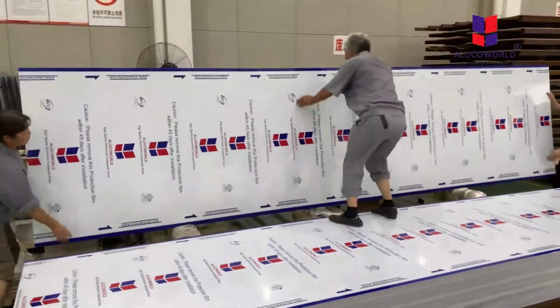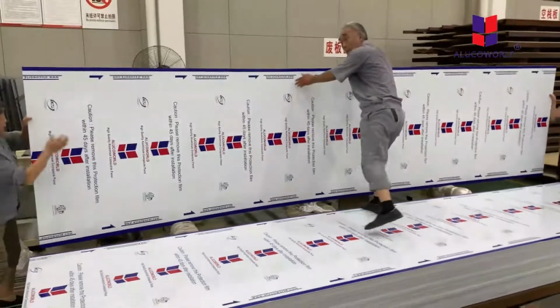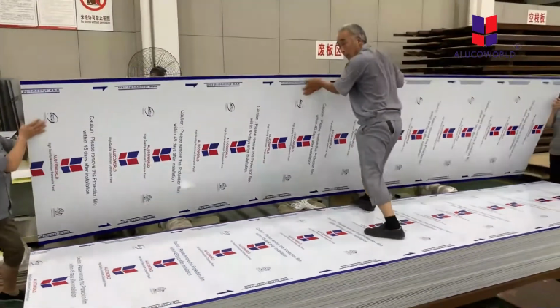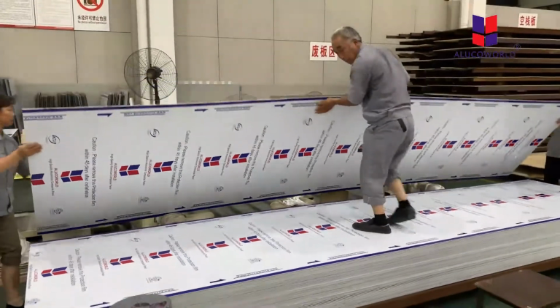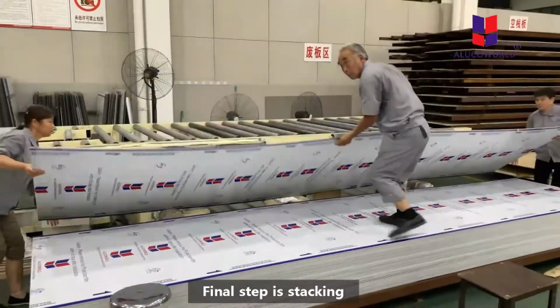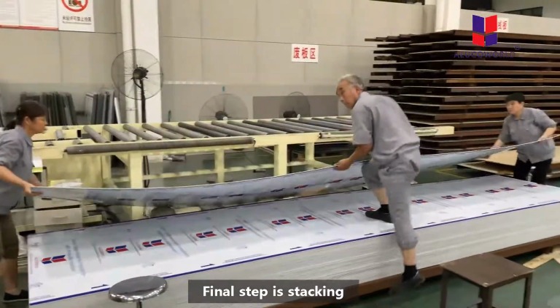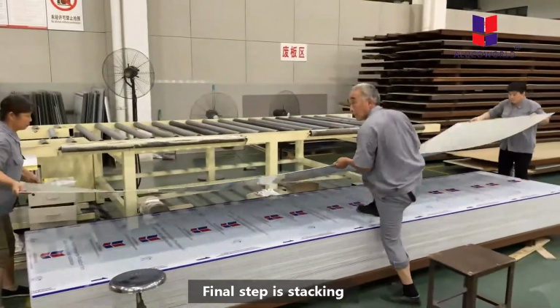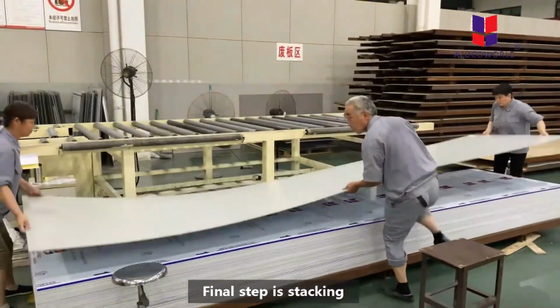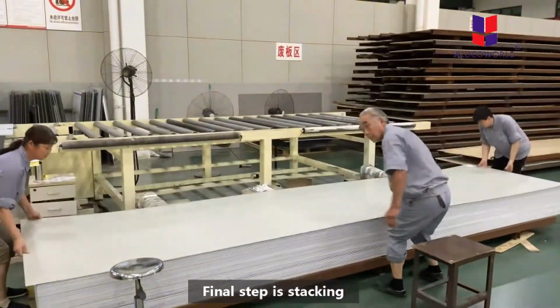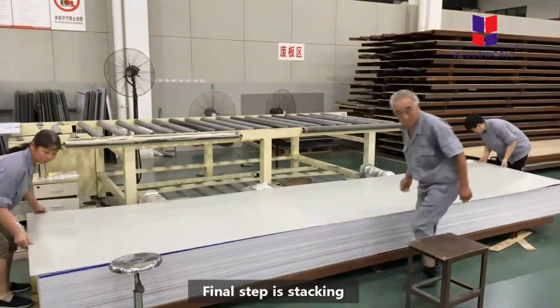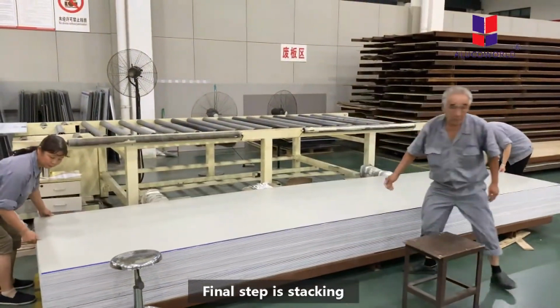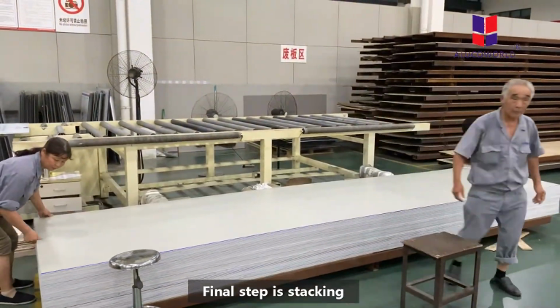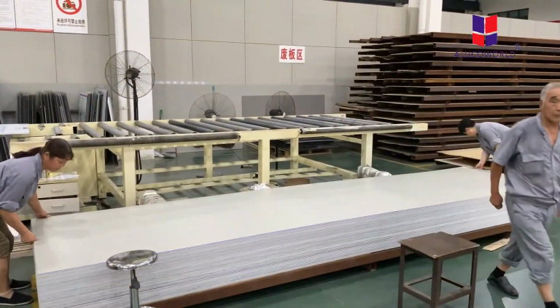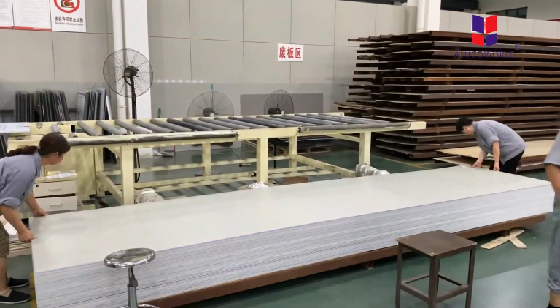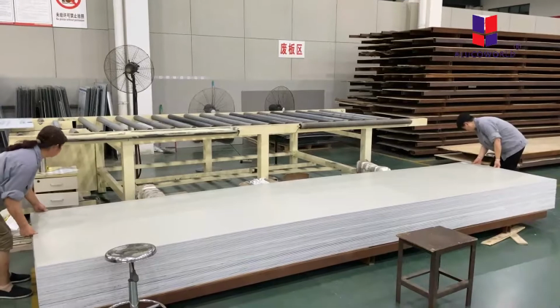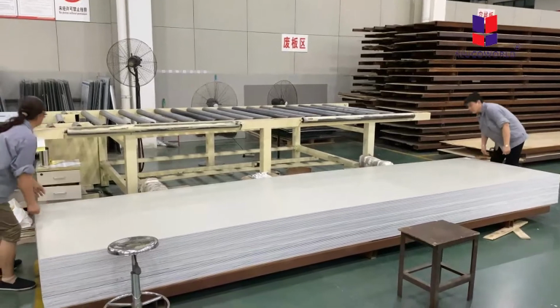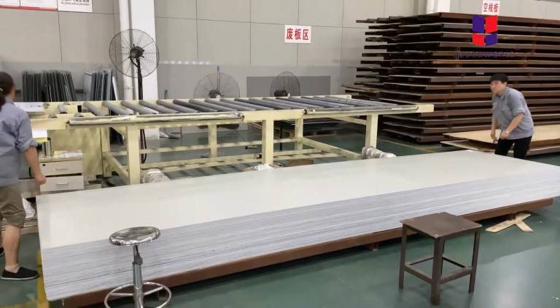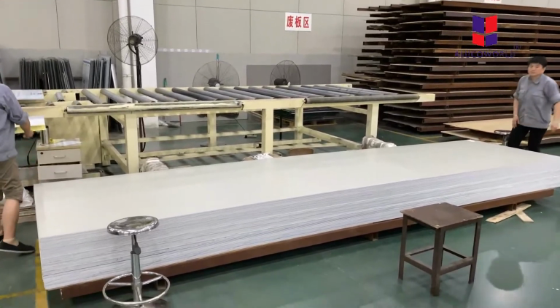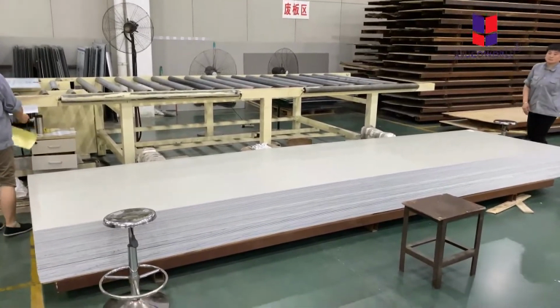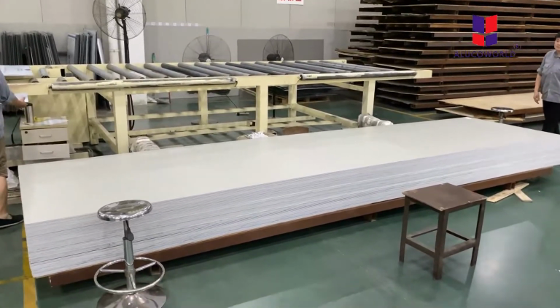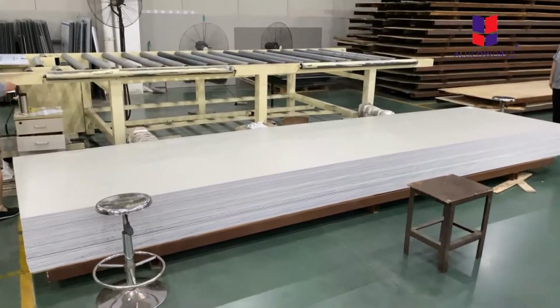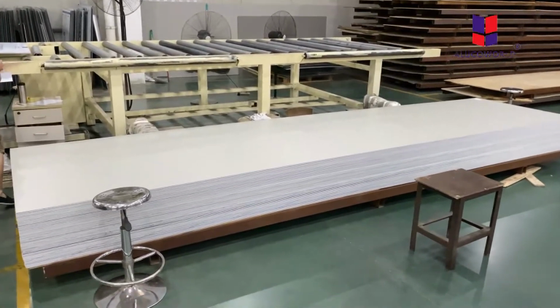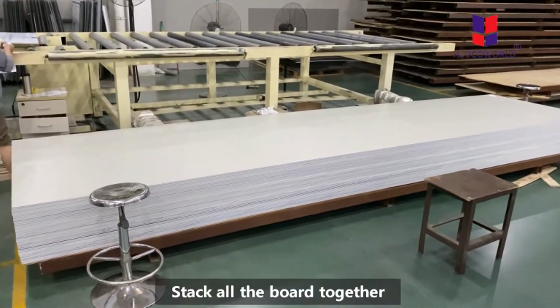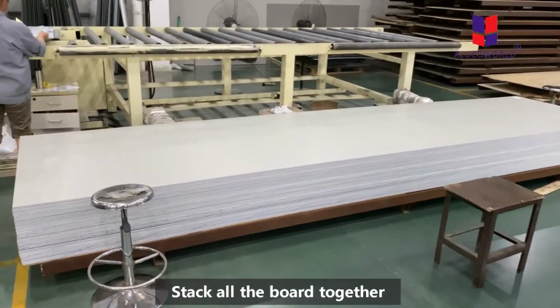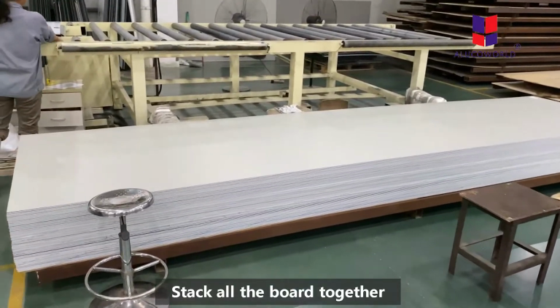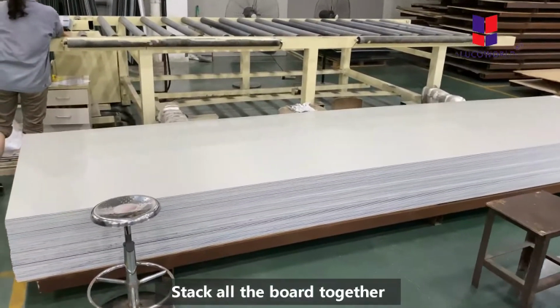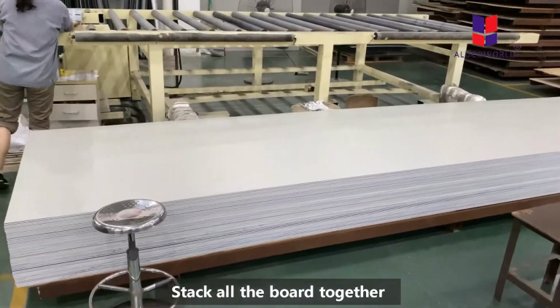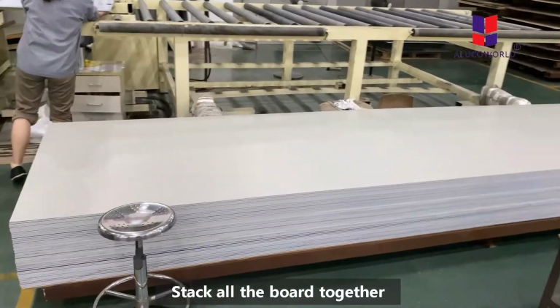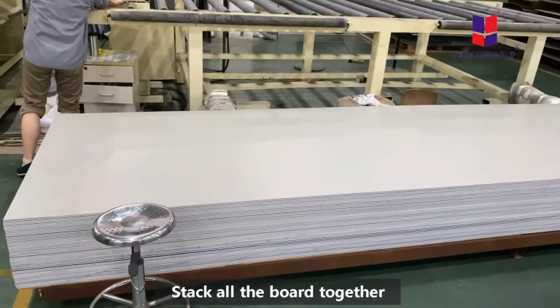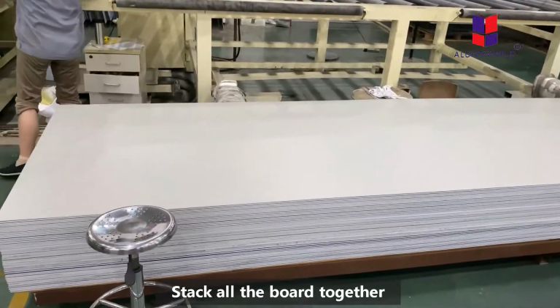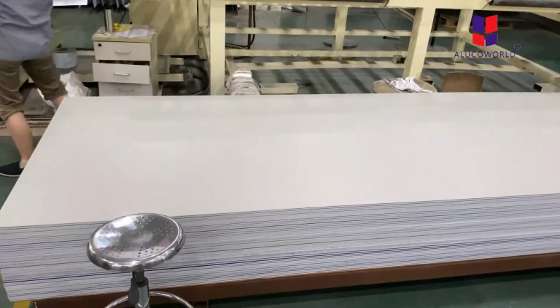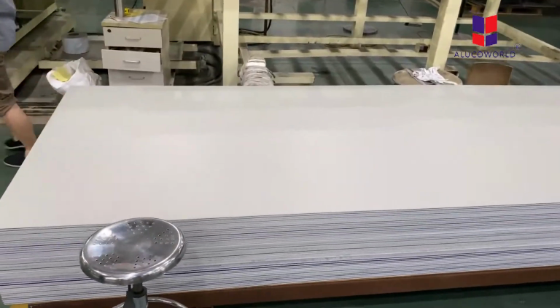The eleventh and final step of the production procedure is stacking. We stack all the boards together neatly, face to face and back to back.